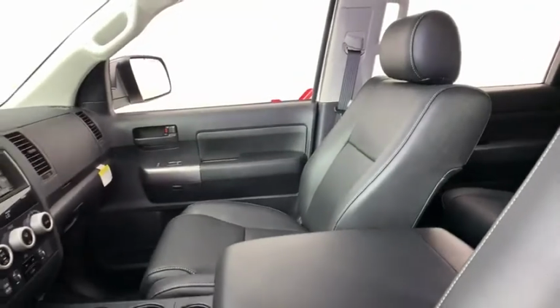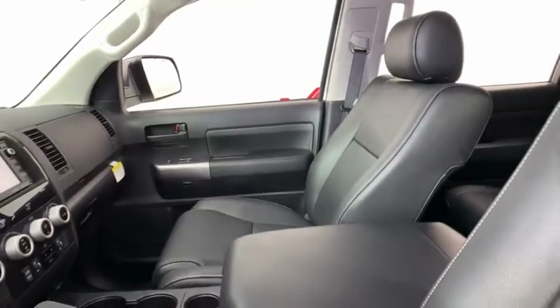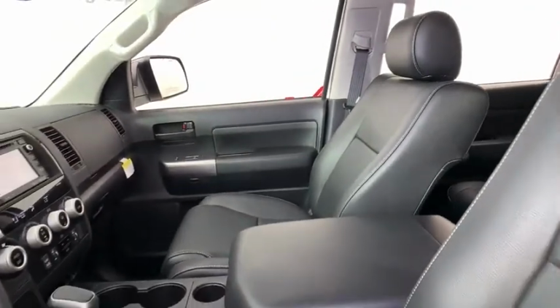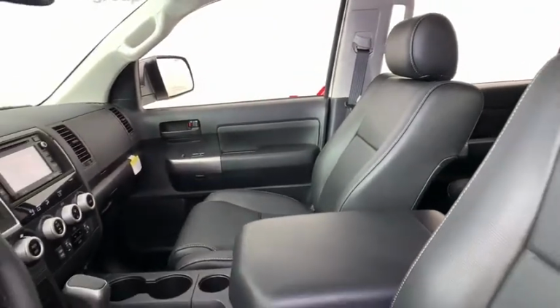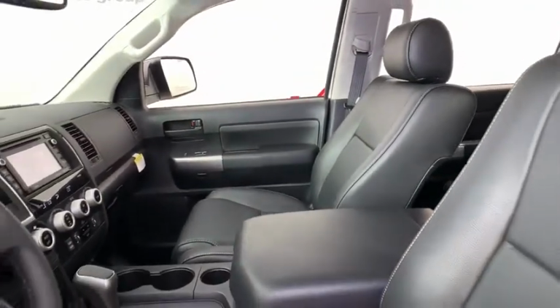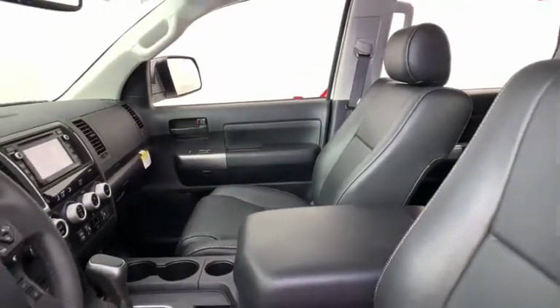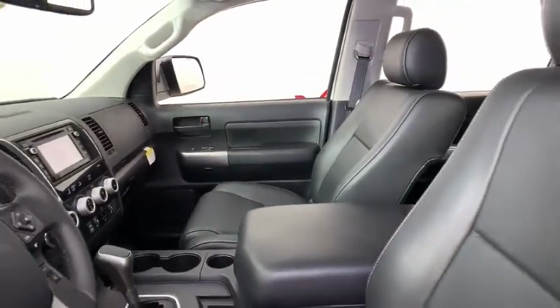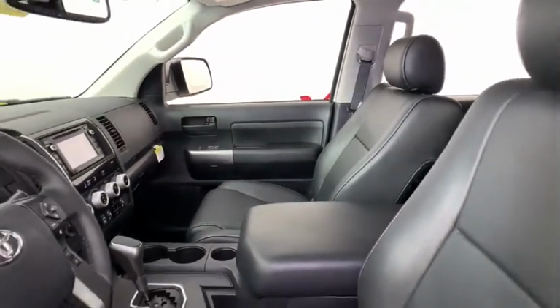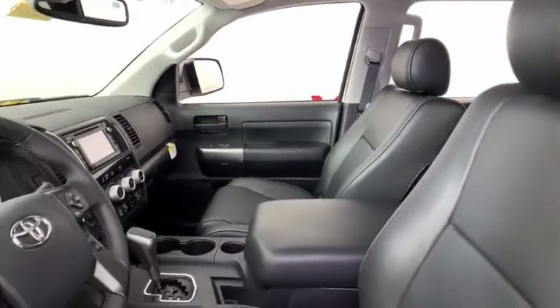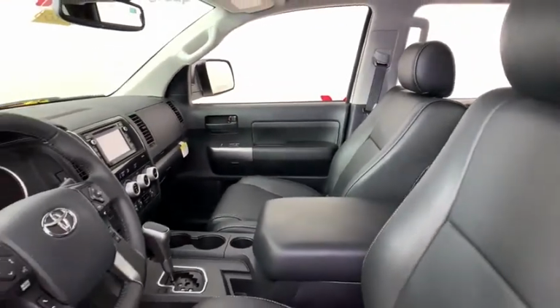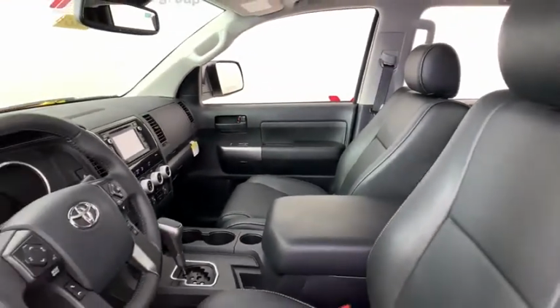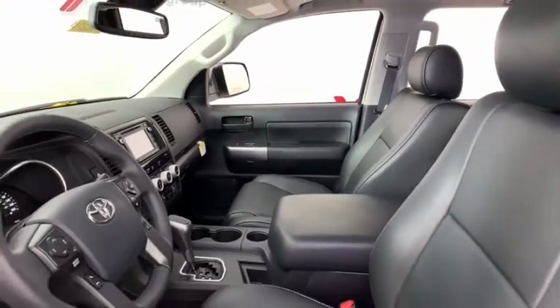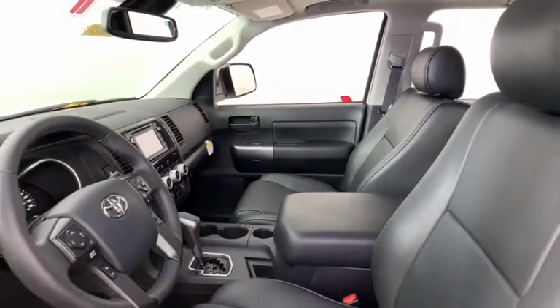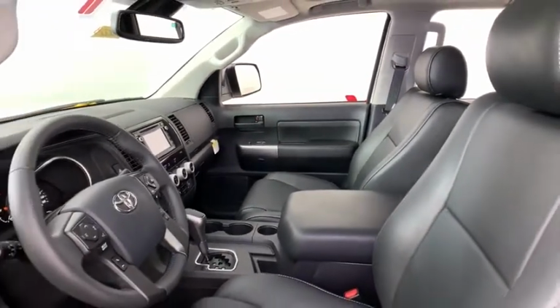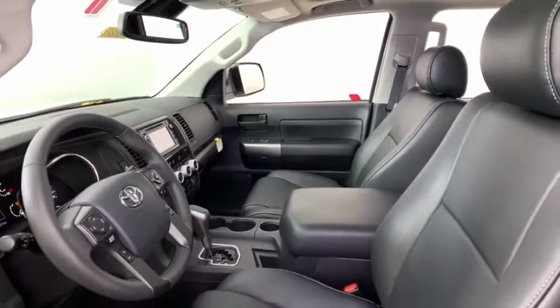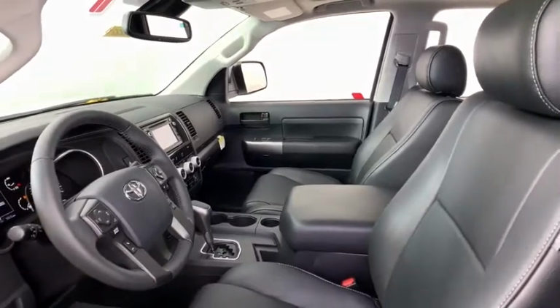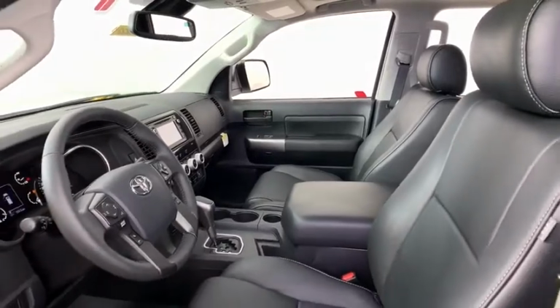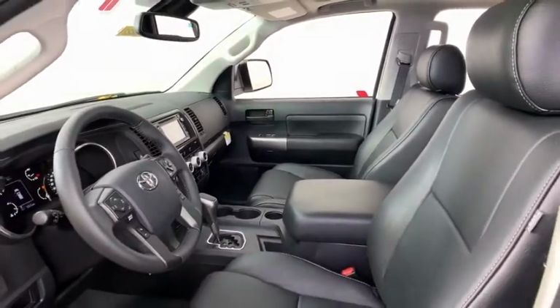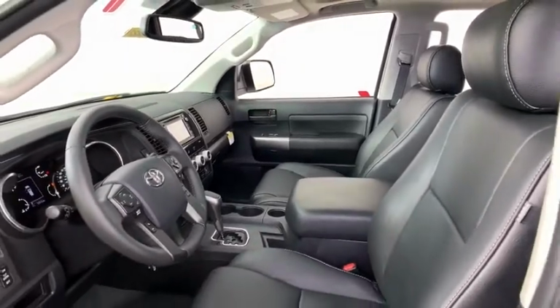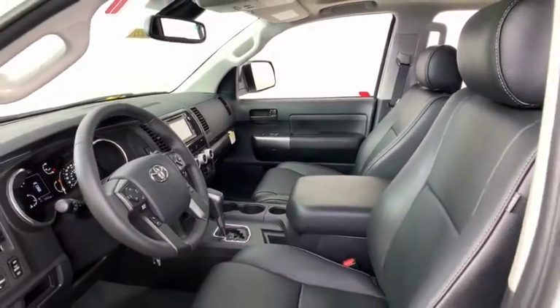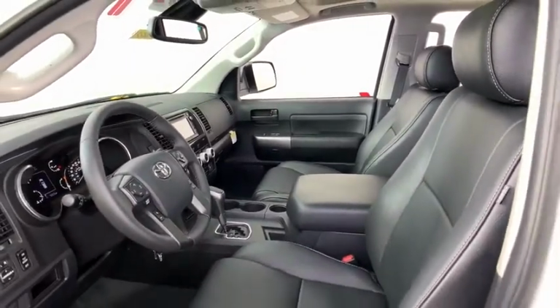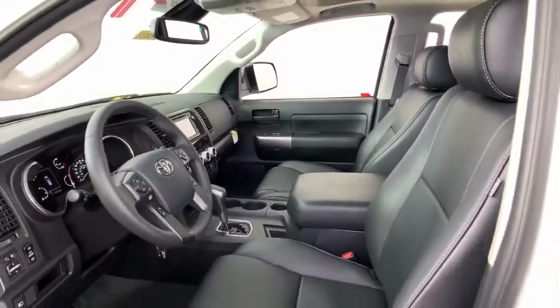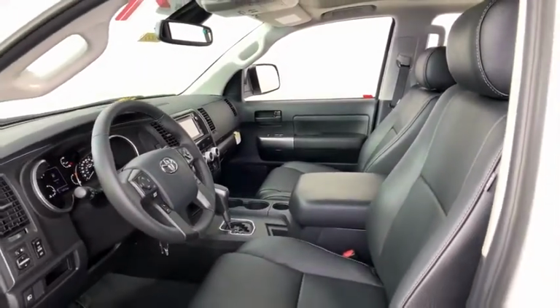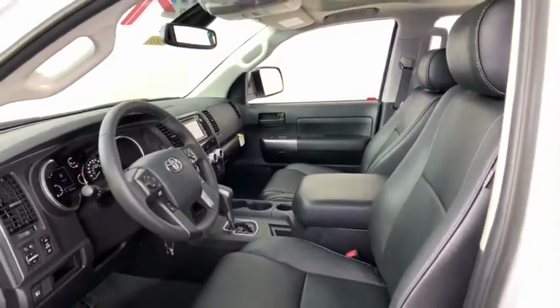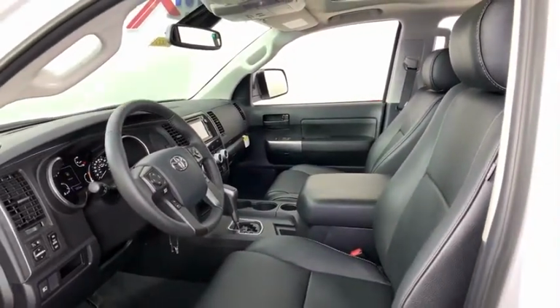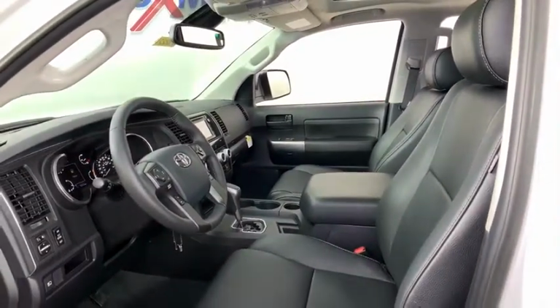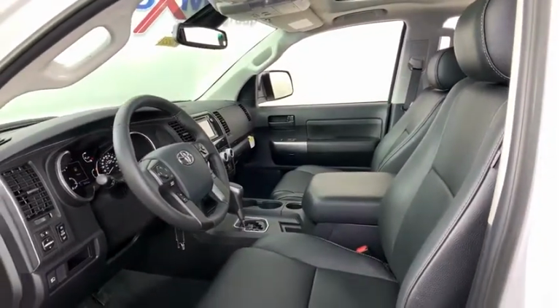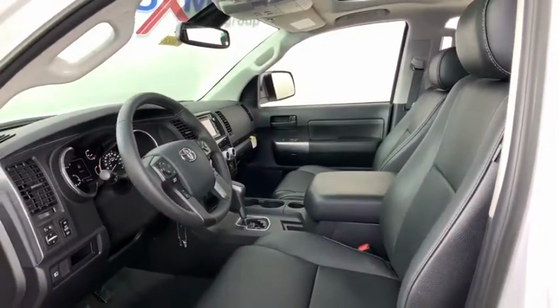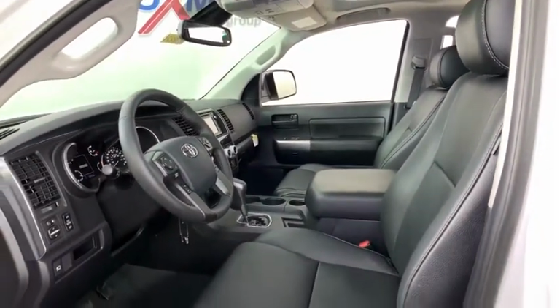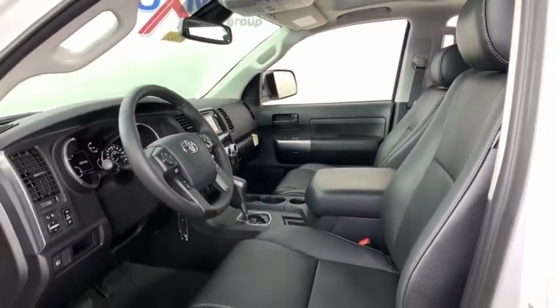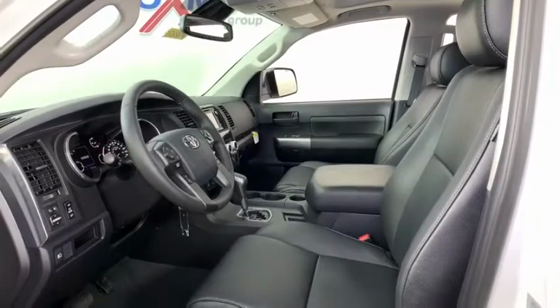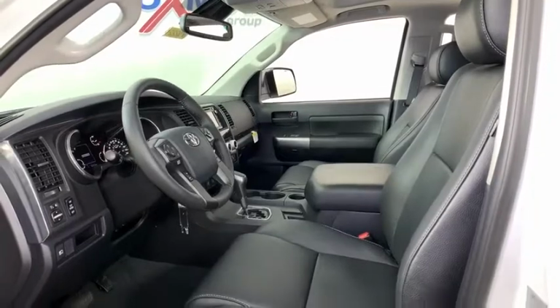Traction control, dual airbags, alloy wheels, power steering, cruise control, four-wheel disc brakes, eight speakers, fog lights, electronic stability control.